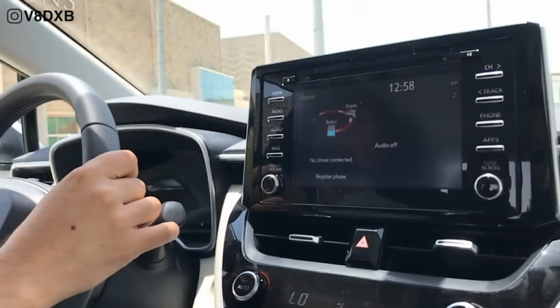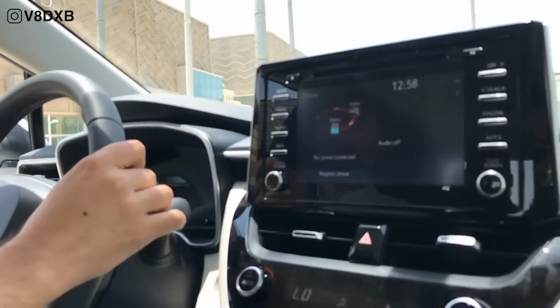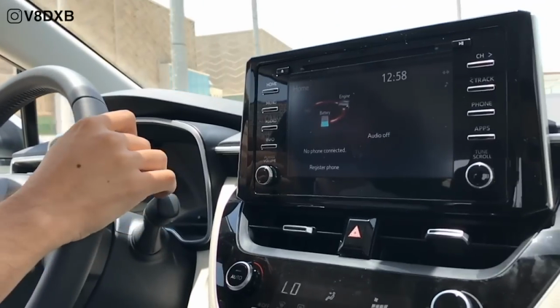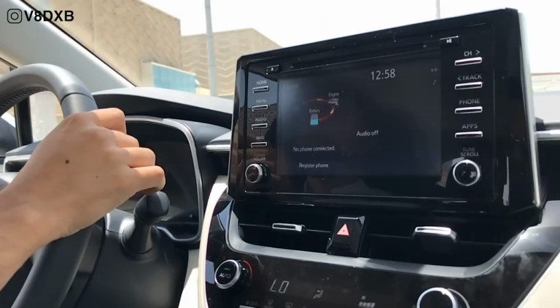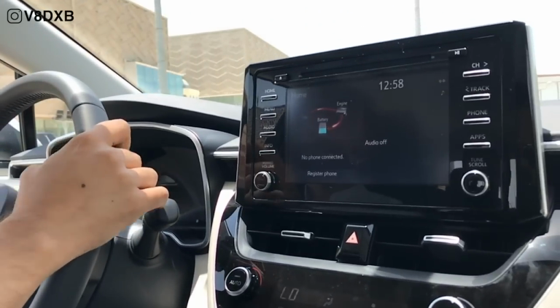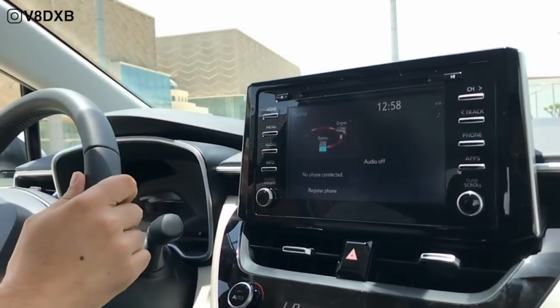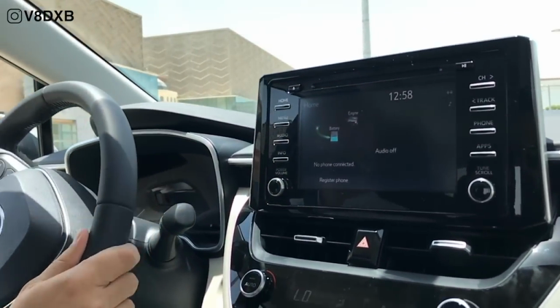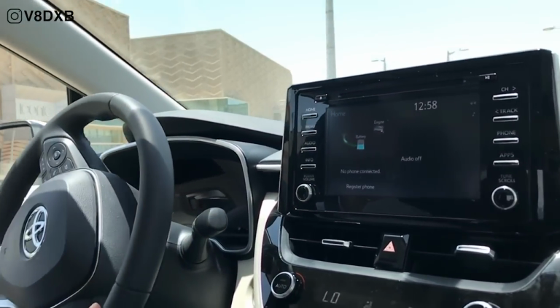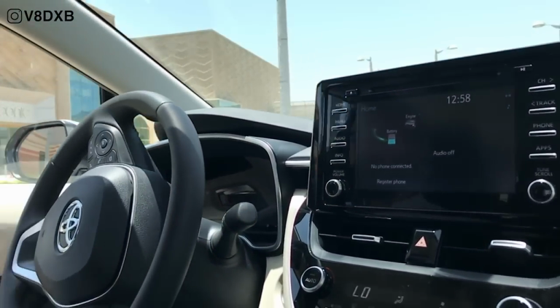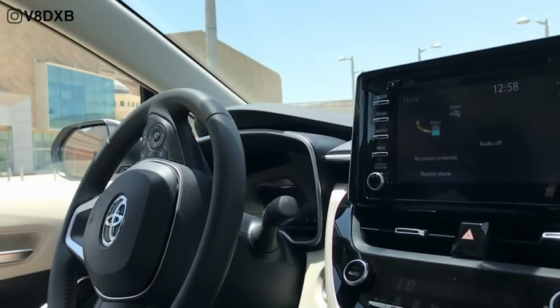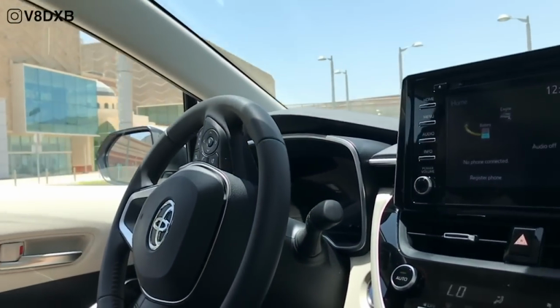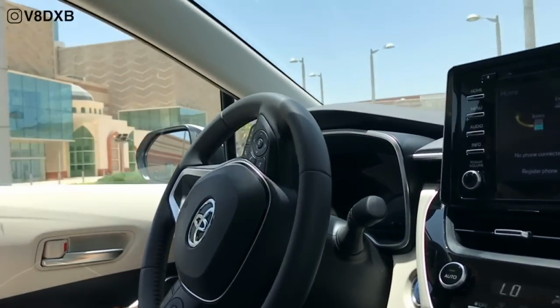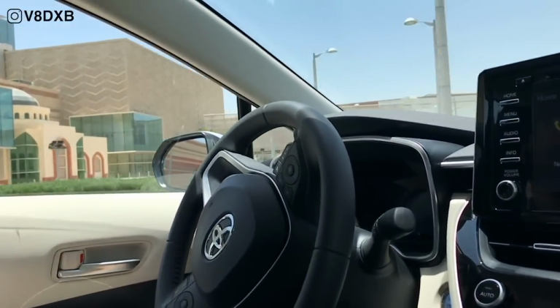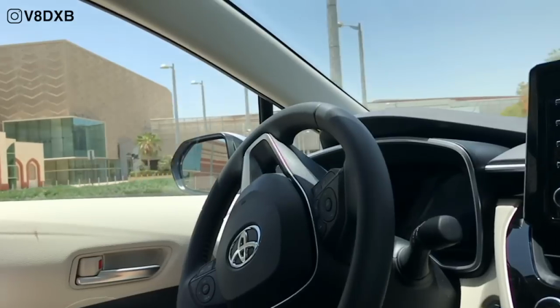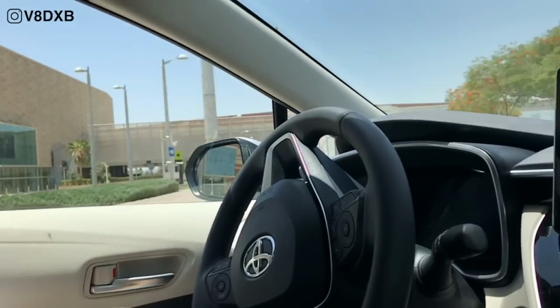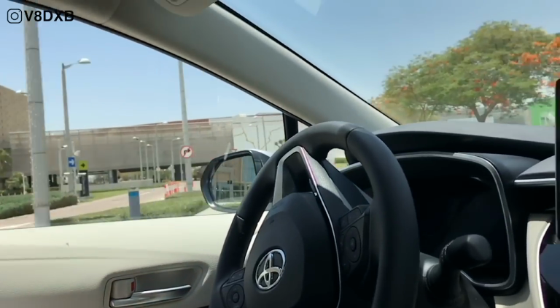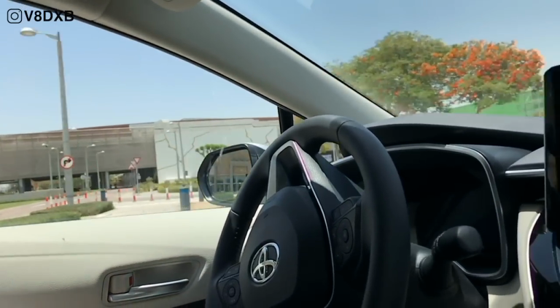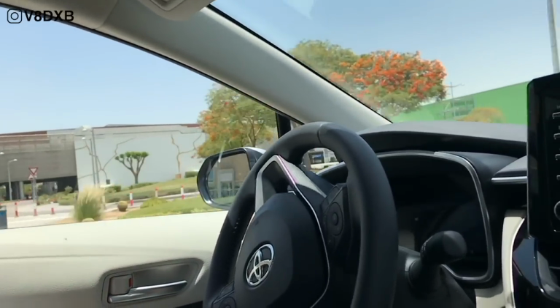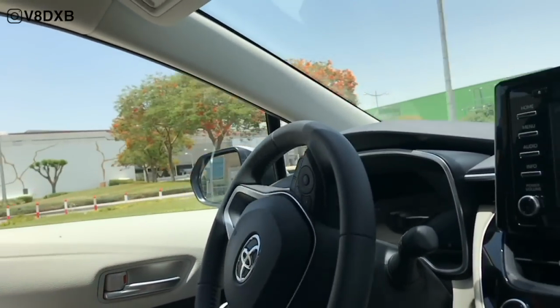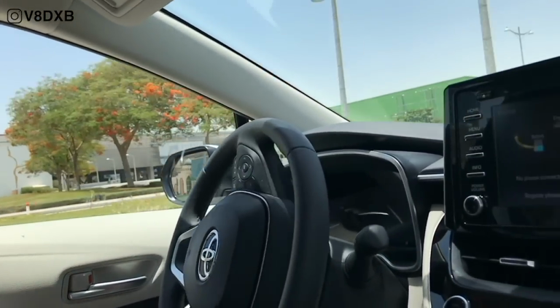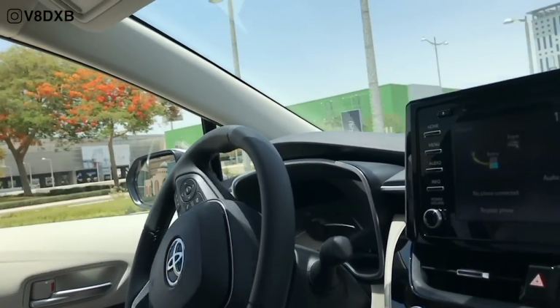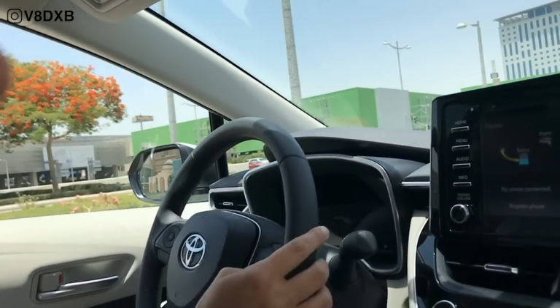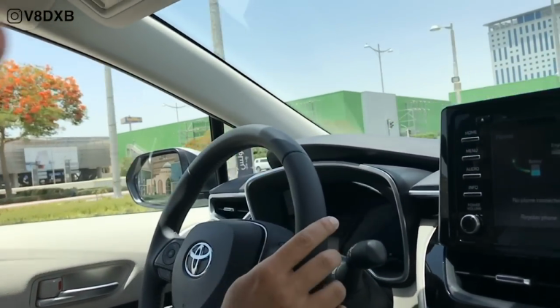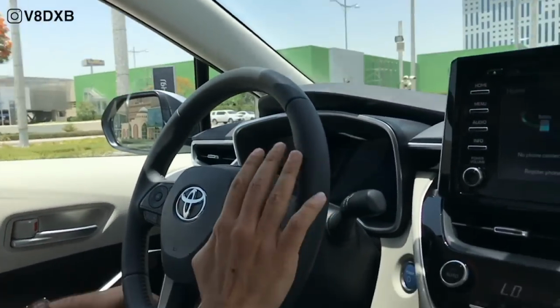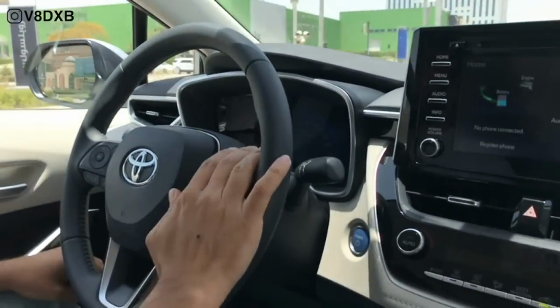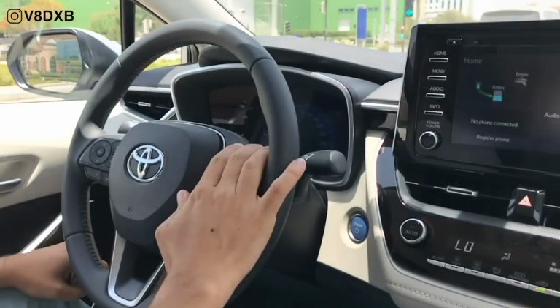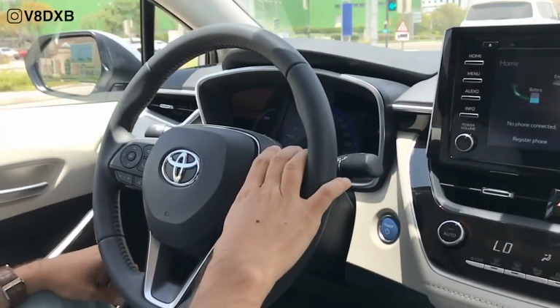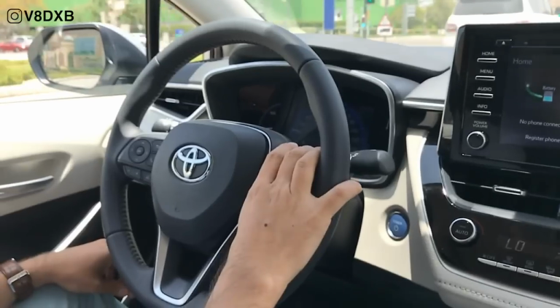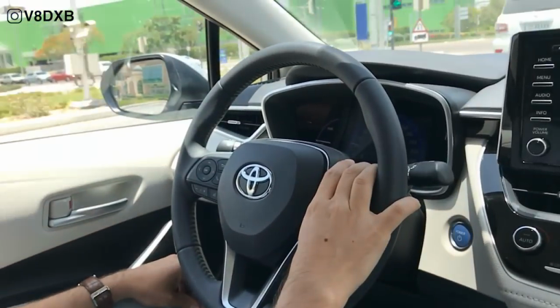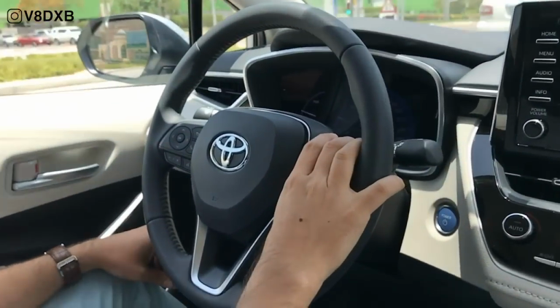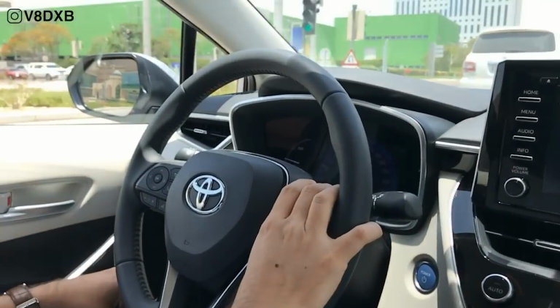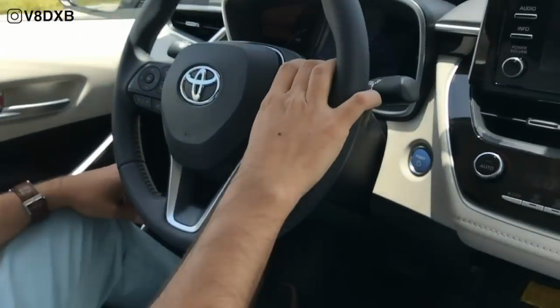Initial driving impressions of the car are great. It doesn't feel like a hybrid — it feels like just another normal car. It's got a very nice electronic steering wheel and it's really amazing to drive around the city.